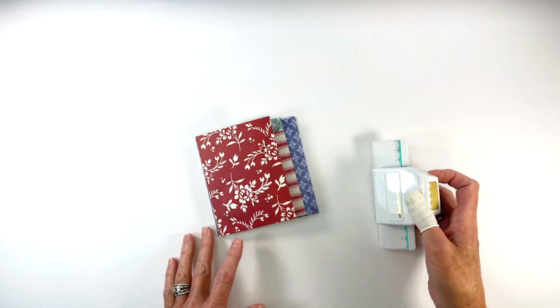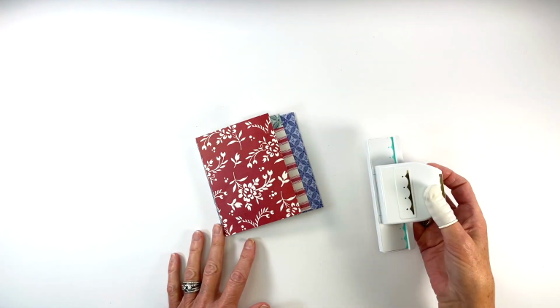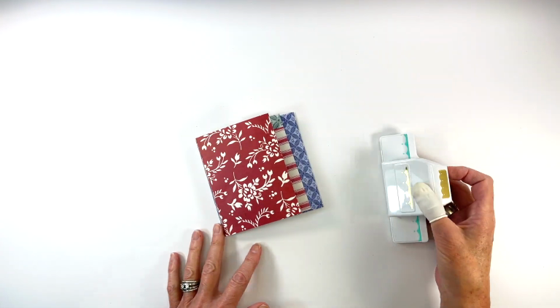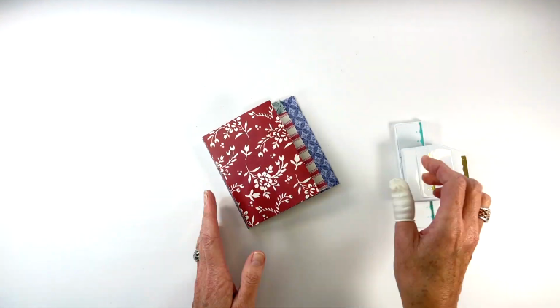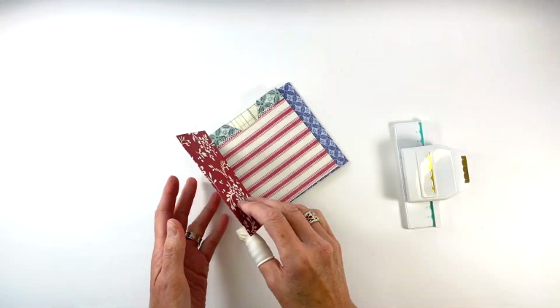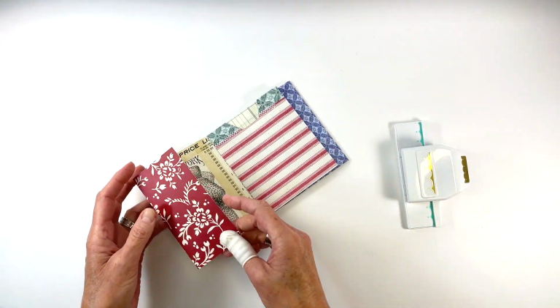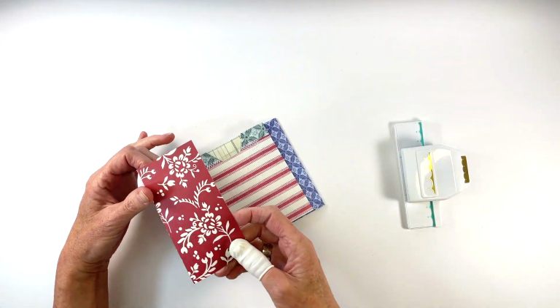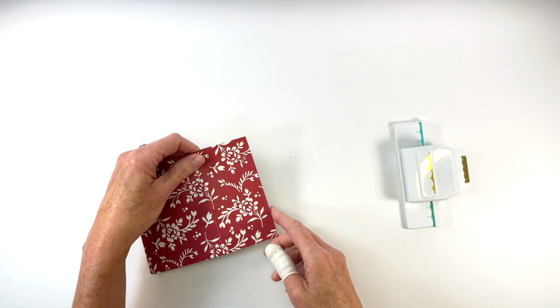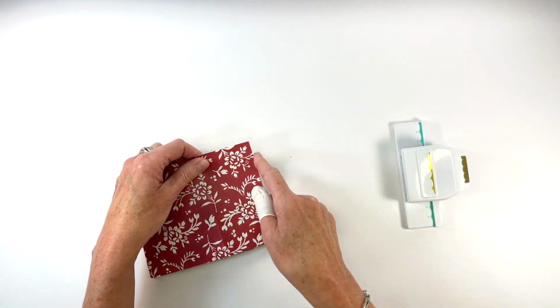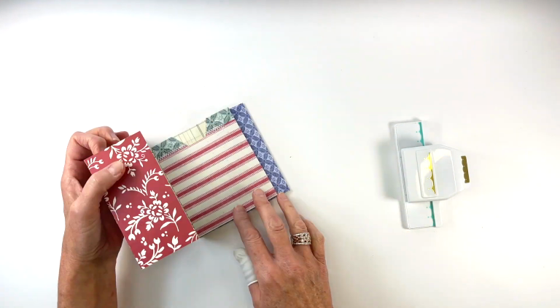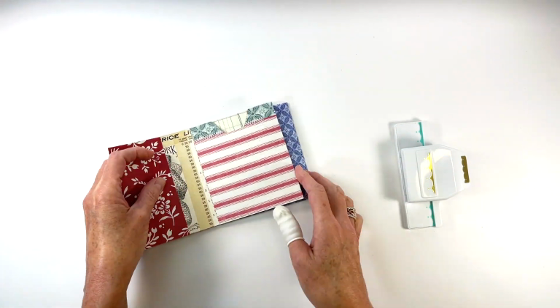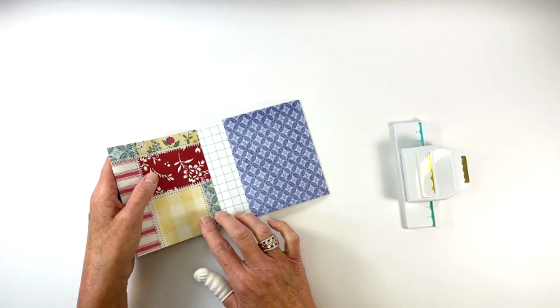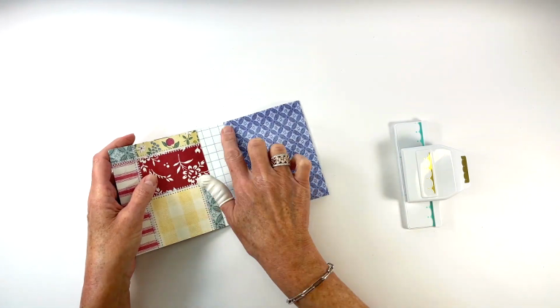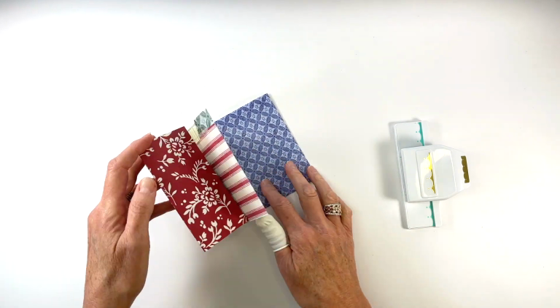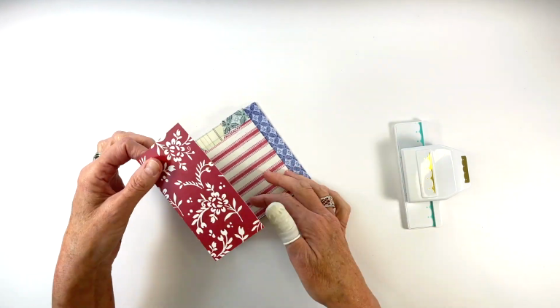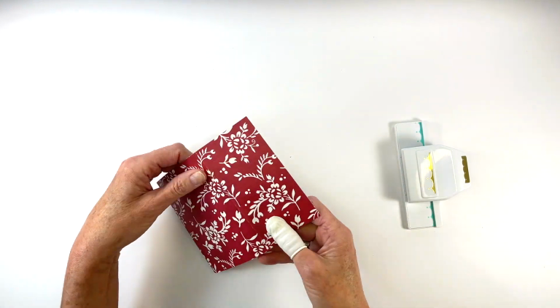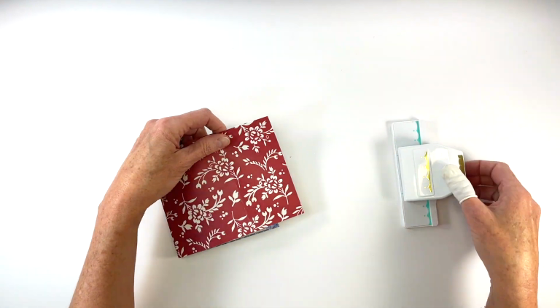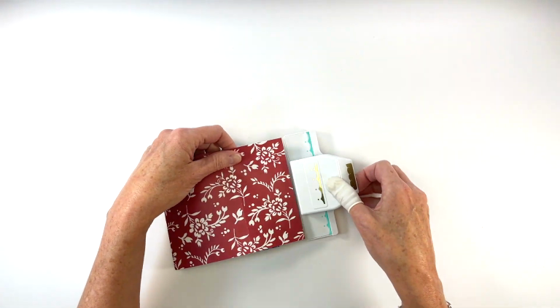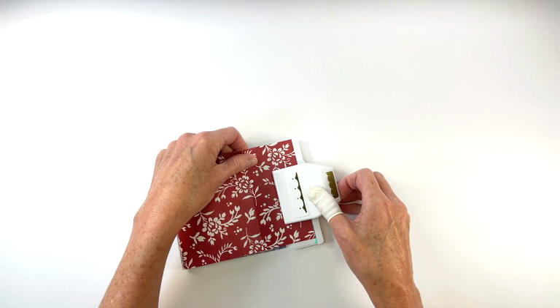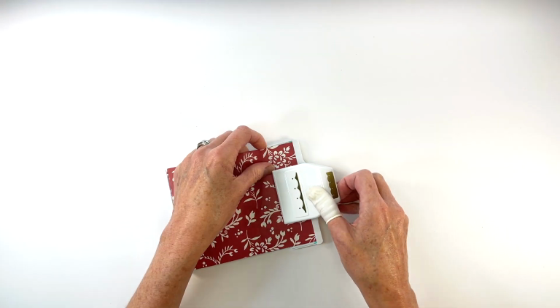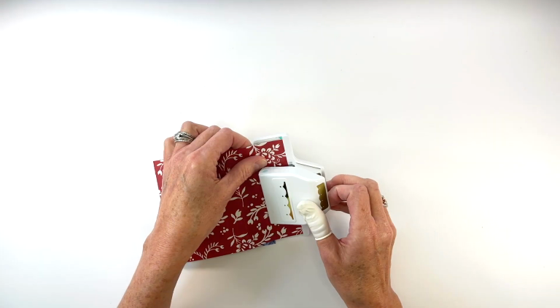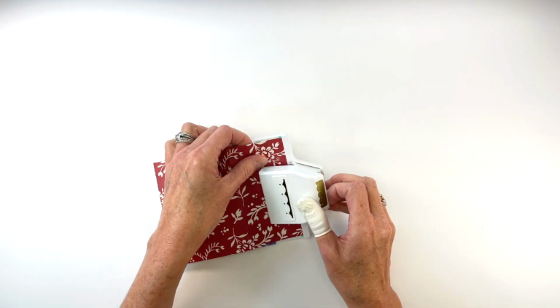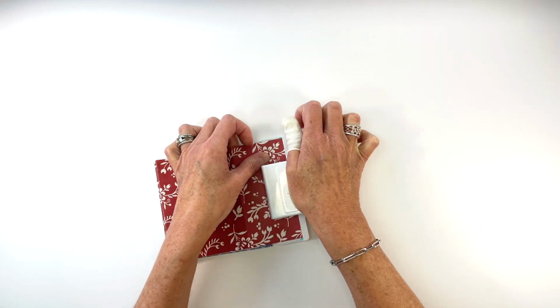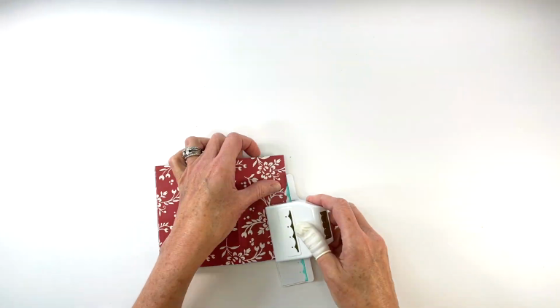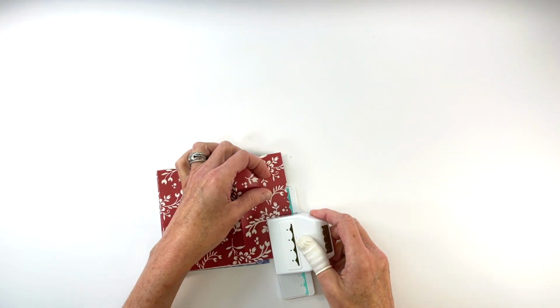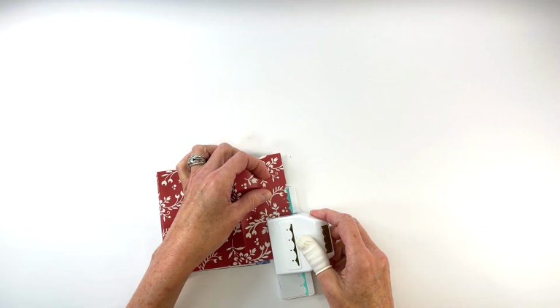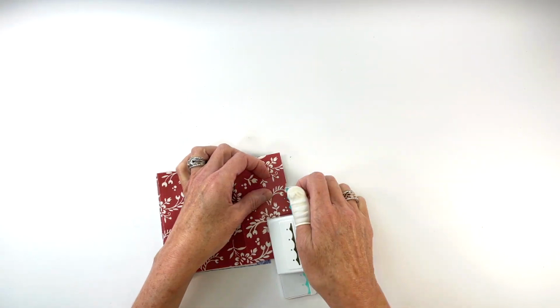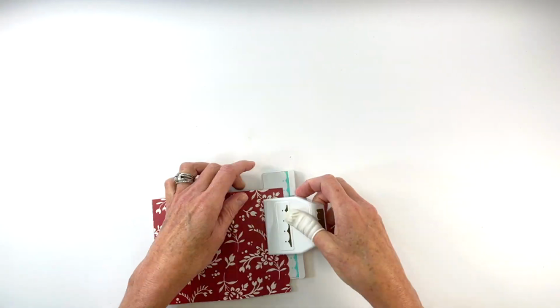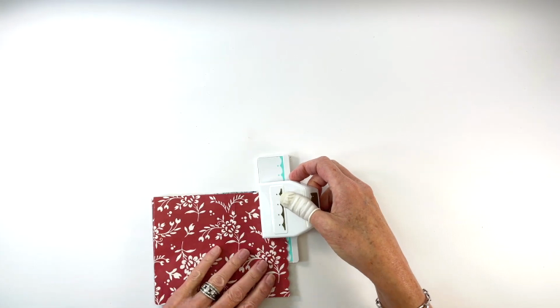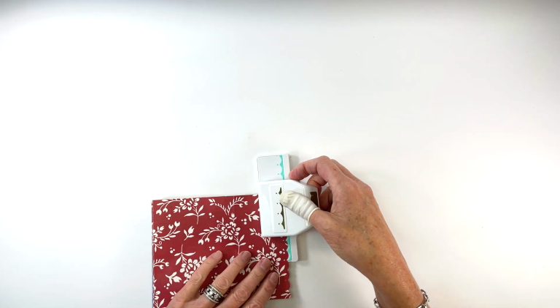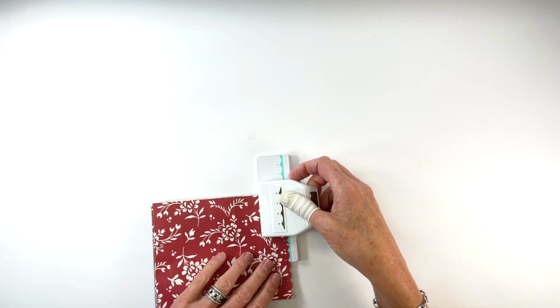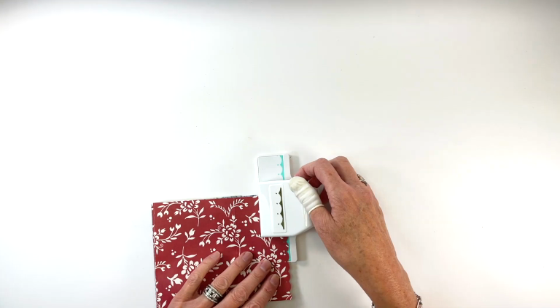I add a decorative edge to the inside fold of the cover and the back page using a scallop punch. You could always leave these edges straight if you wish.